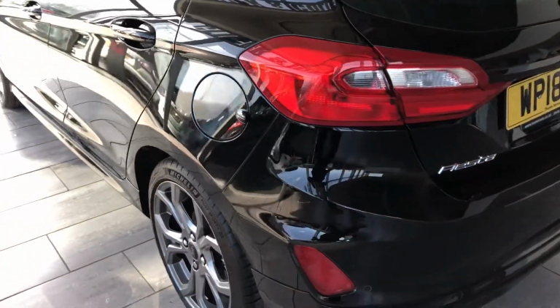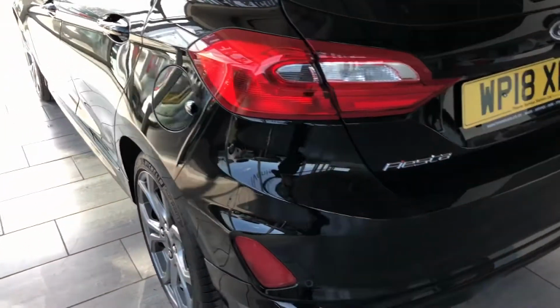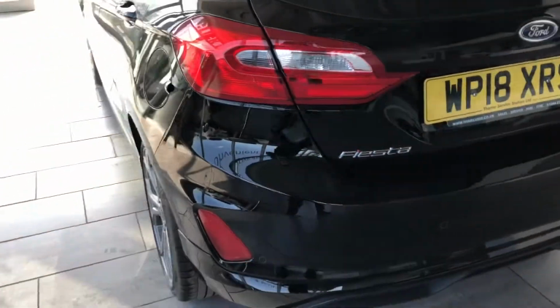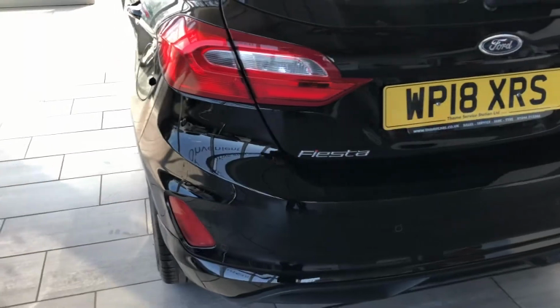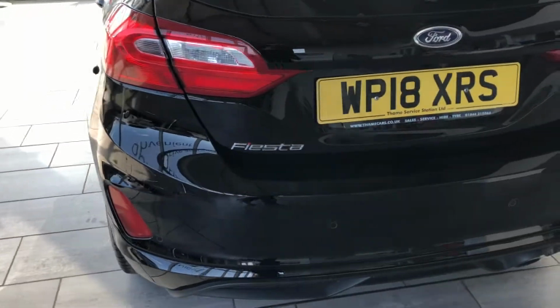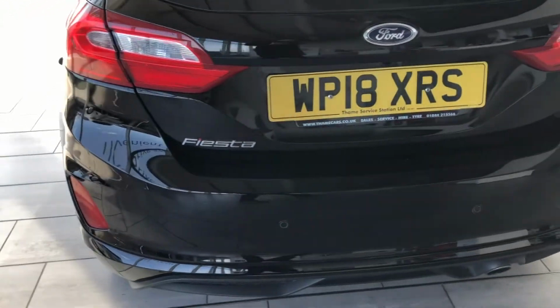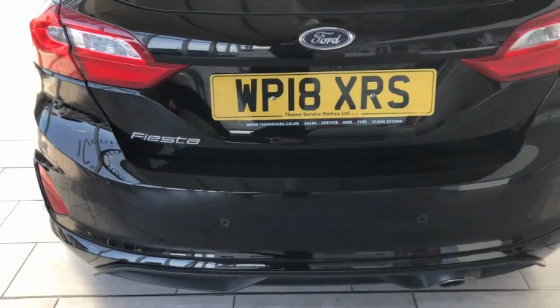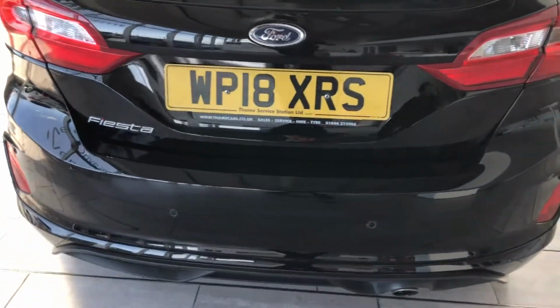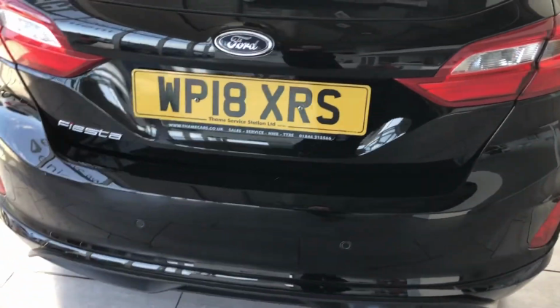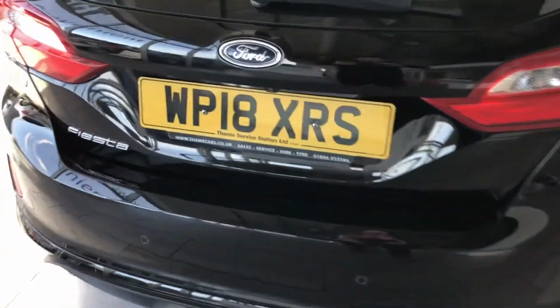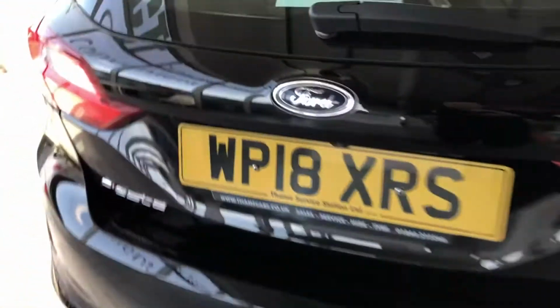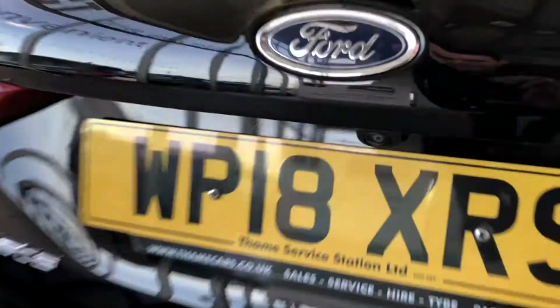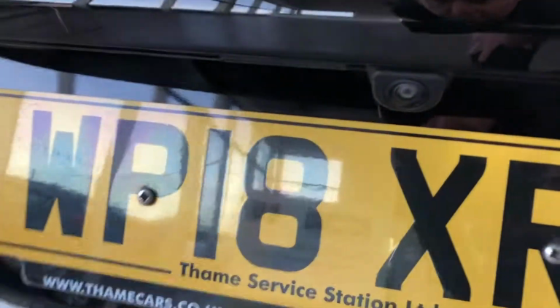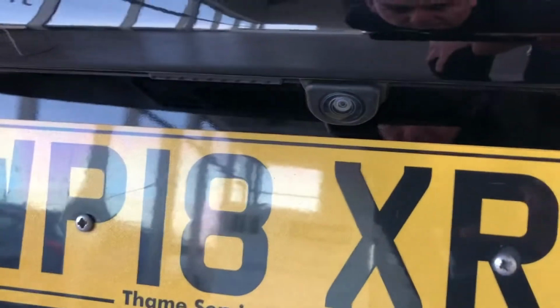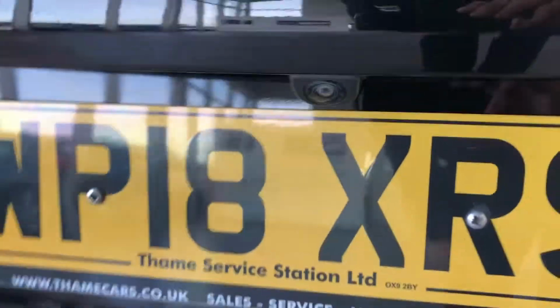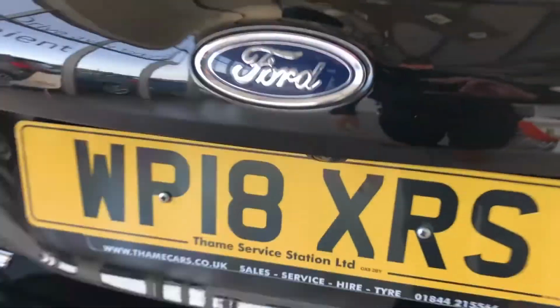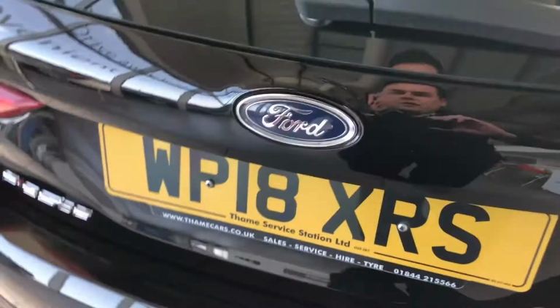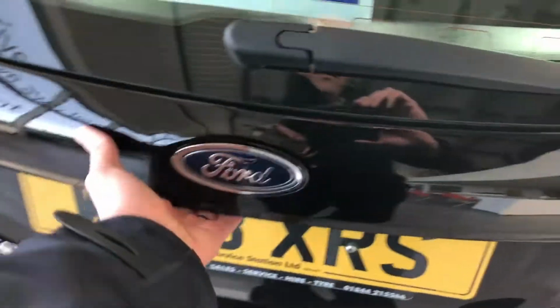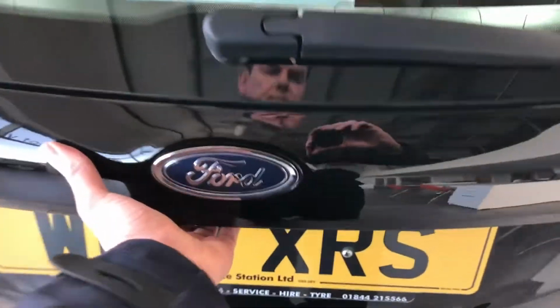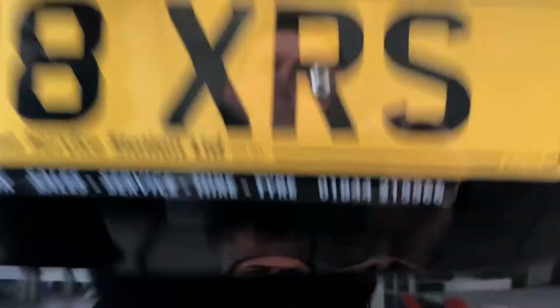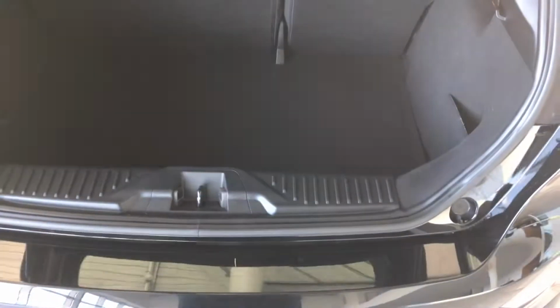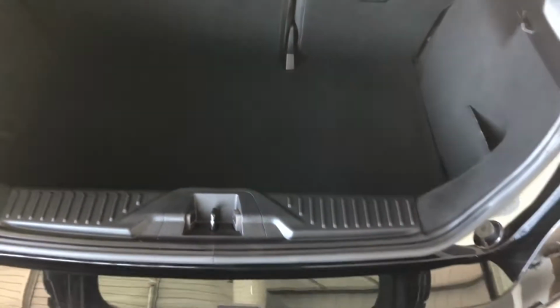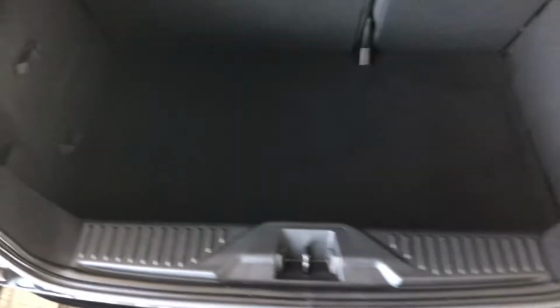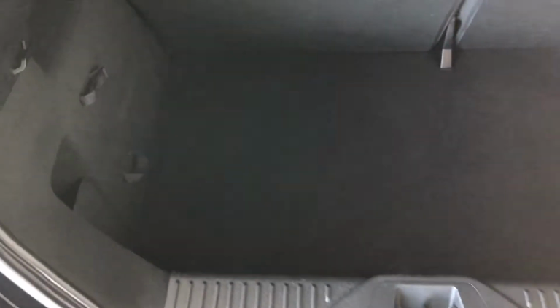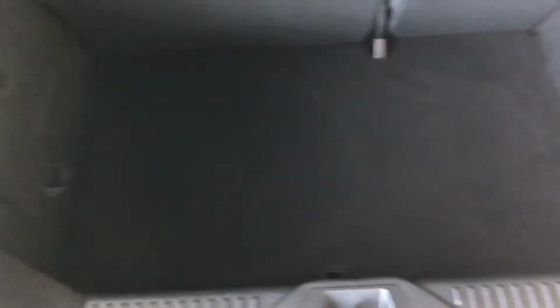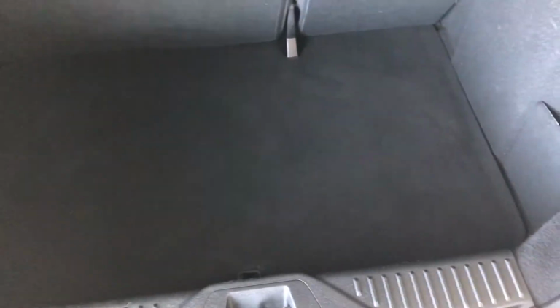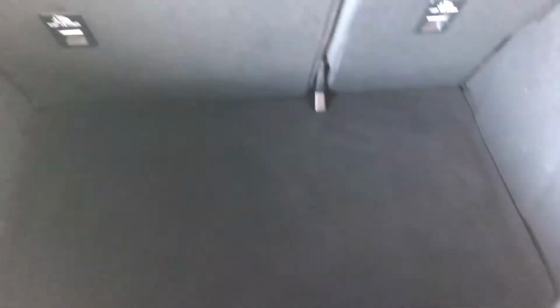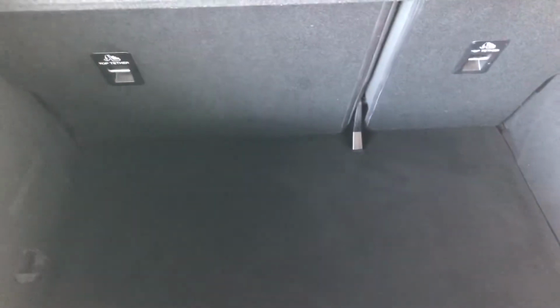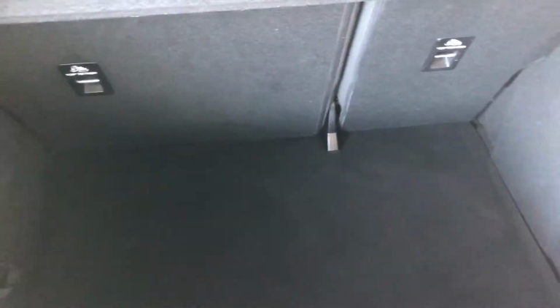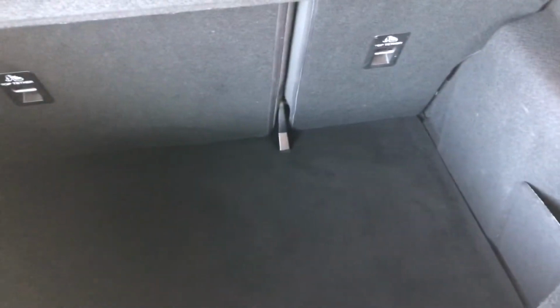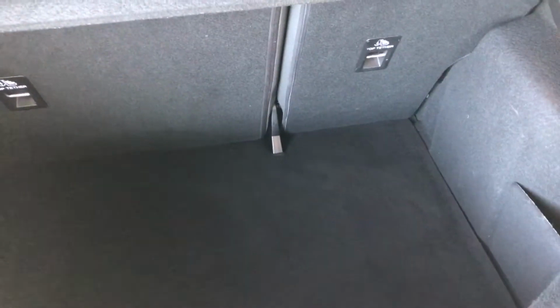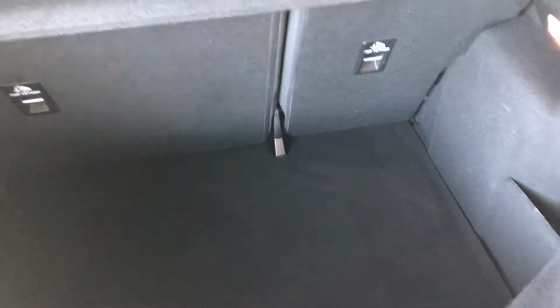This one has rear parking sensors and also benefits from the rear camera, making parking nice and easy. There's a nice deep boot with a 60-40 split rear seat hatchback as well.